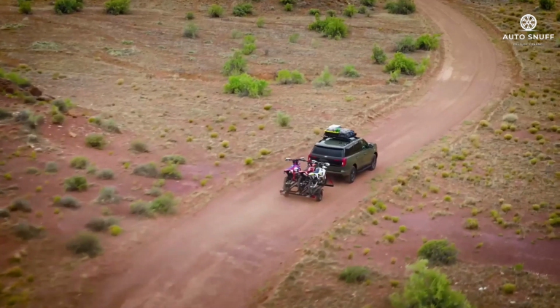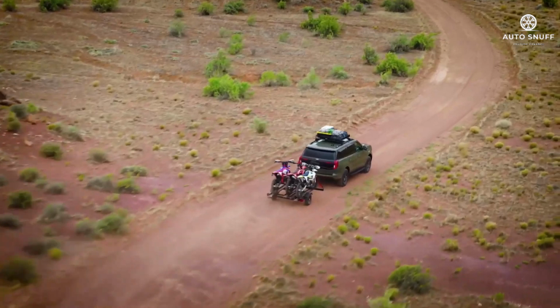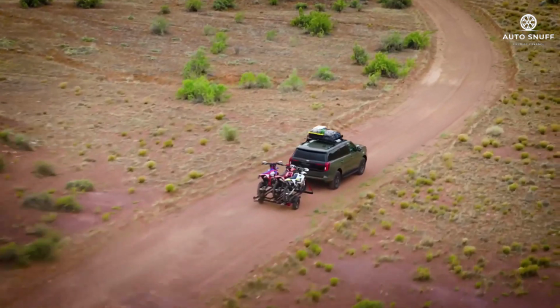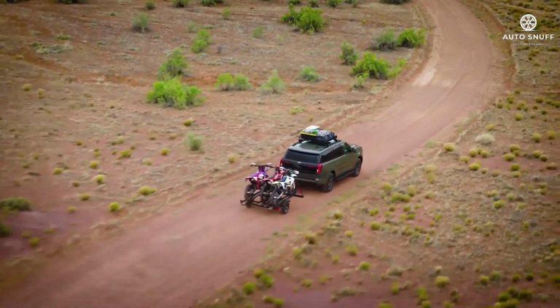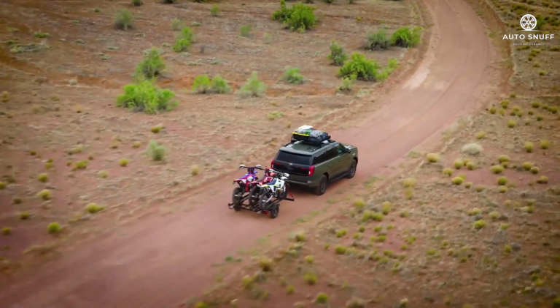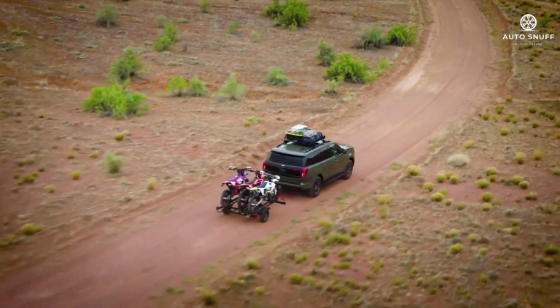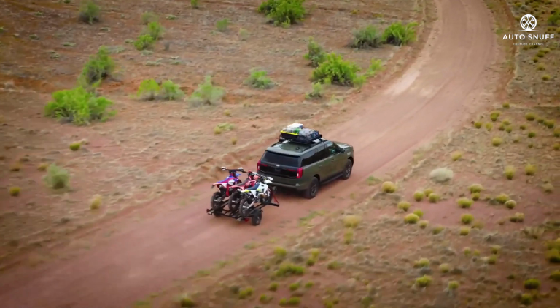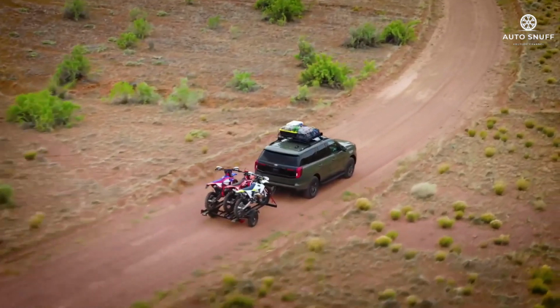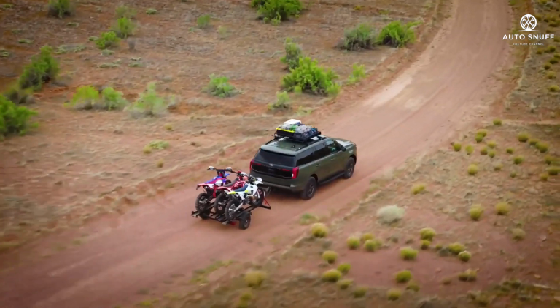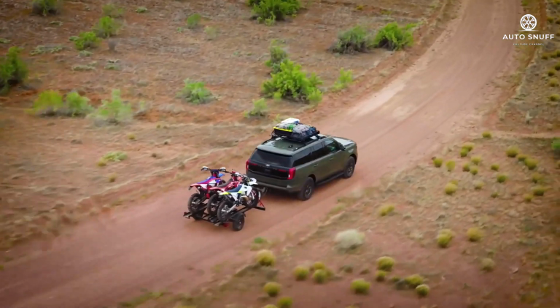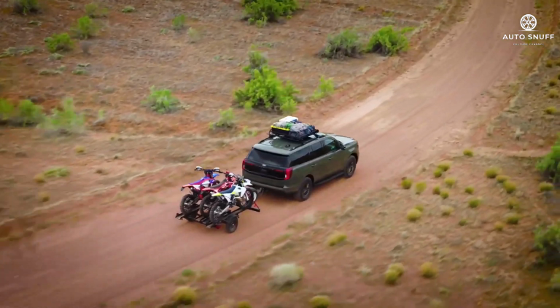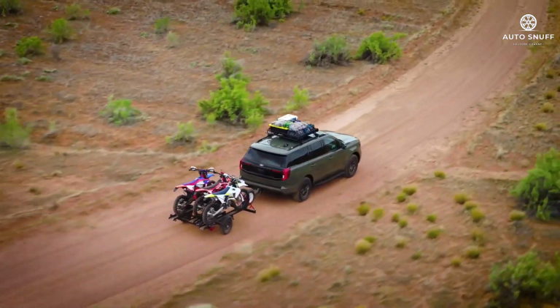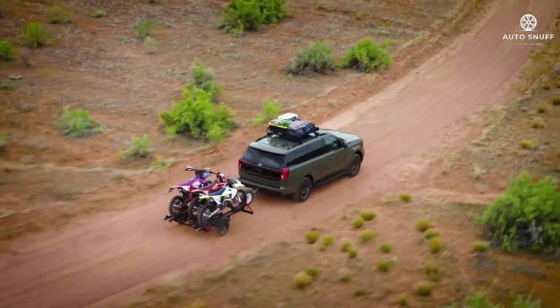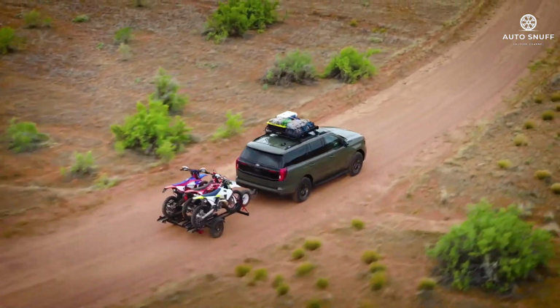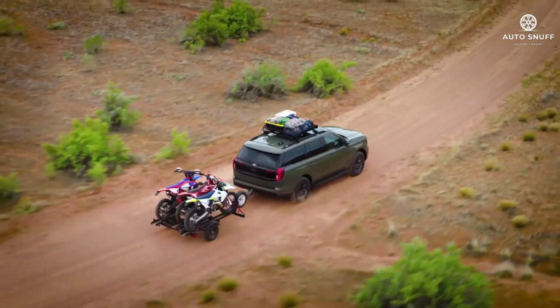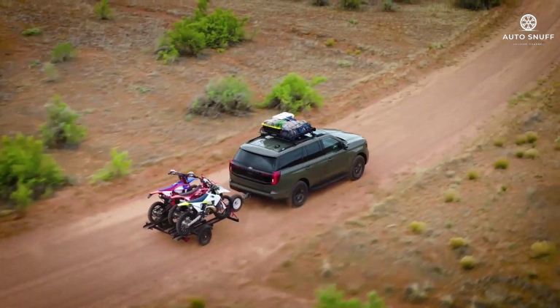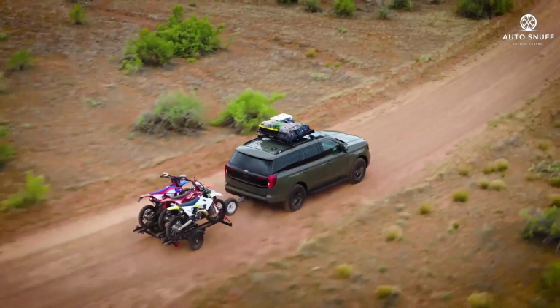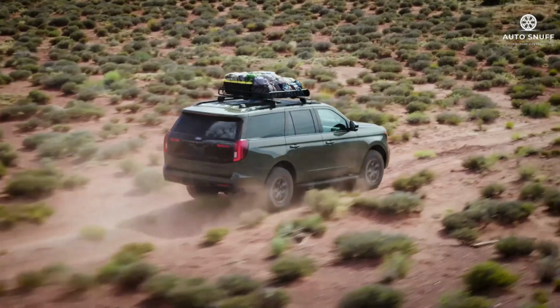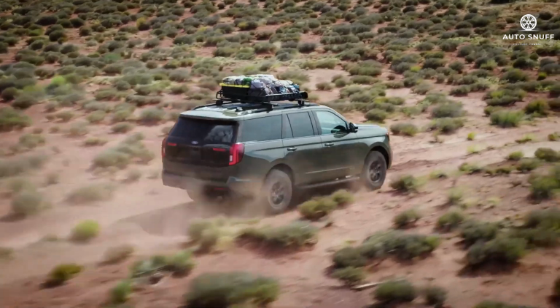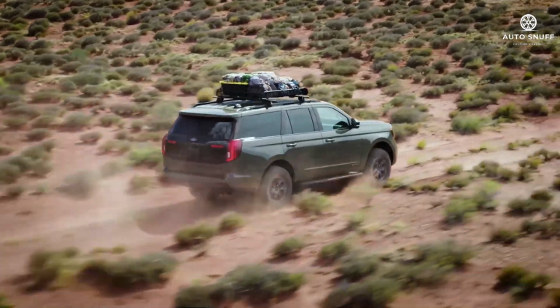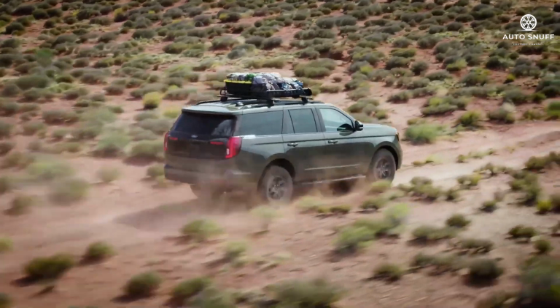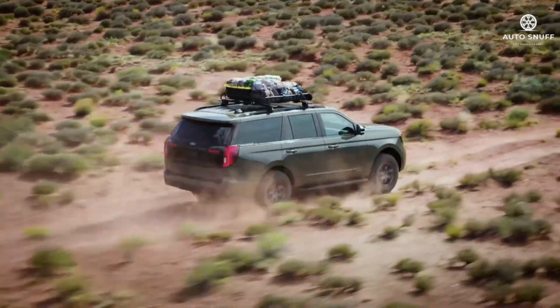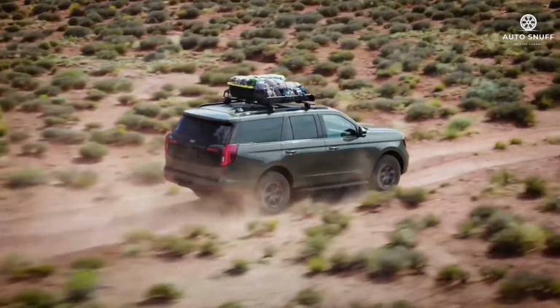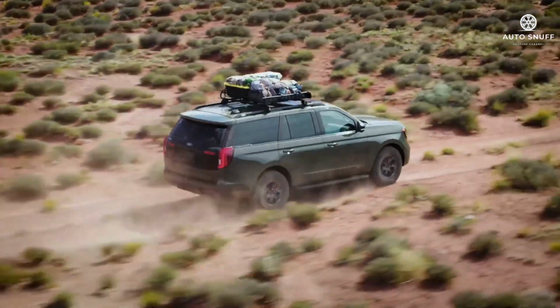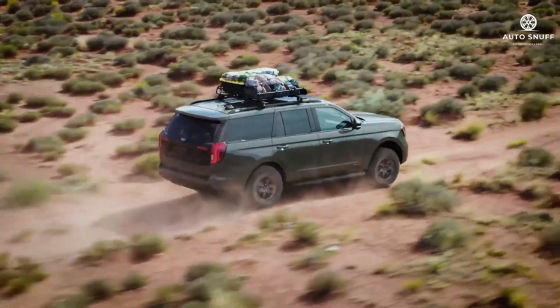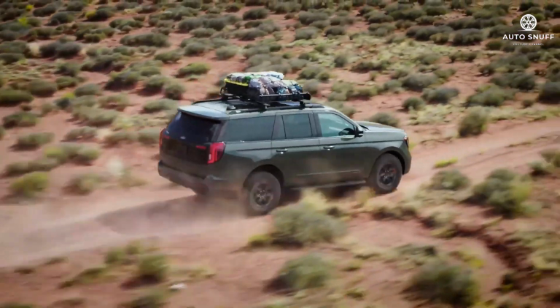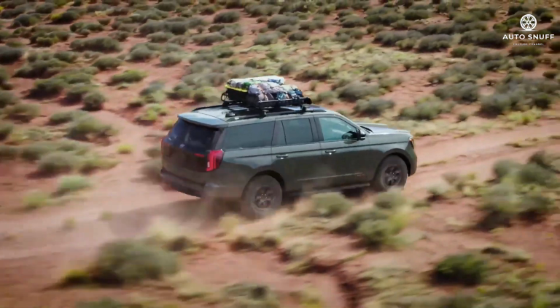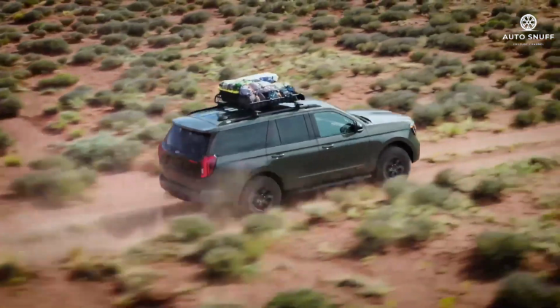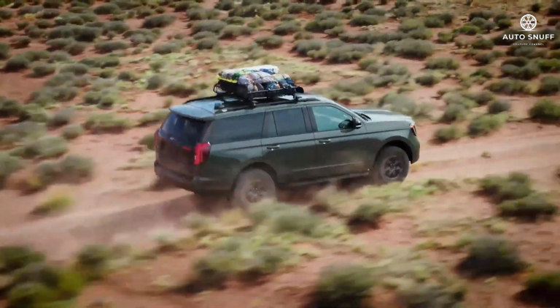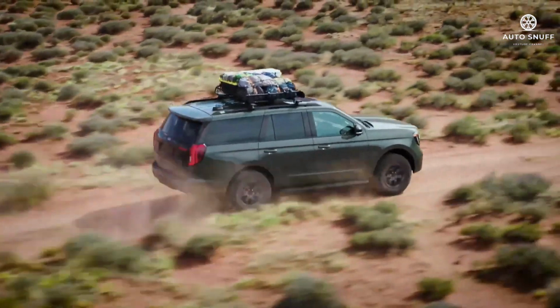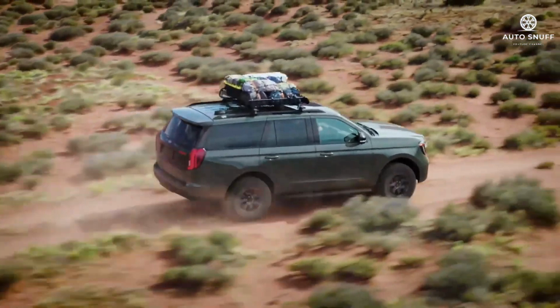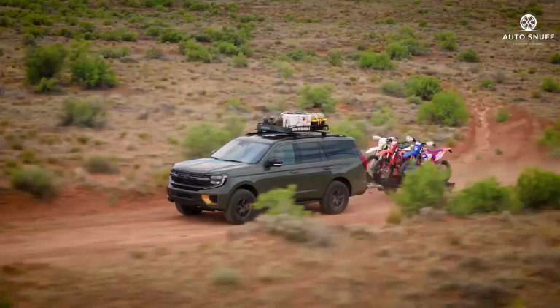All Expeditions employ an independent rear suspension. While passengers are comforted by its soft ride, the driver is penalized by ungainly handling and imprecise steering feel.